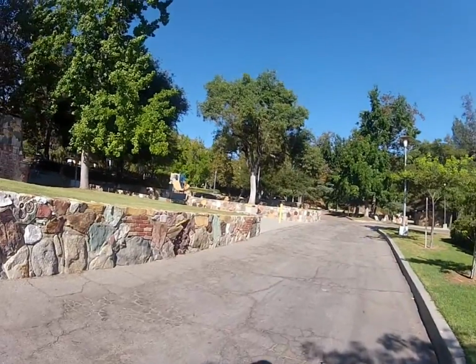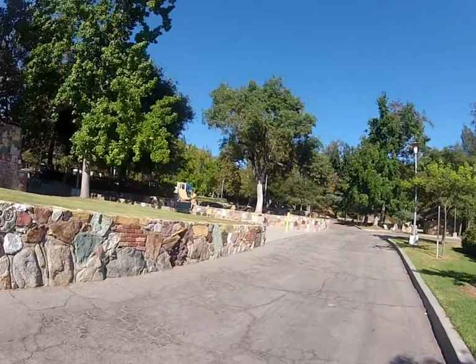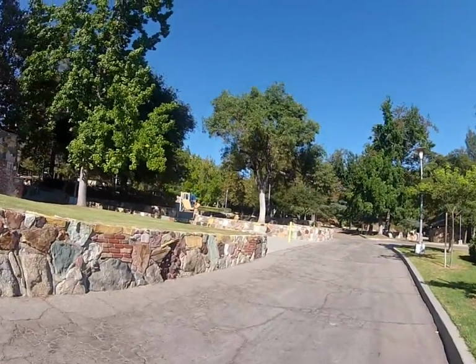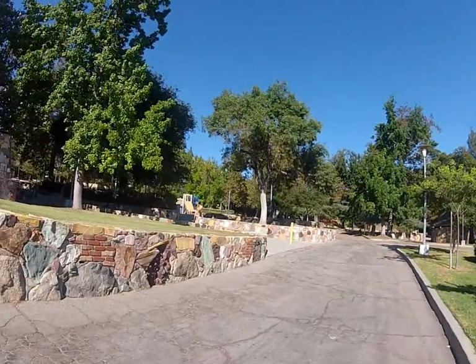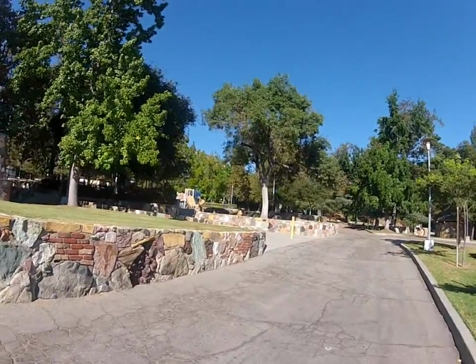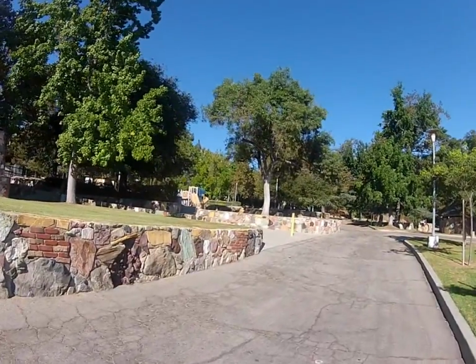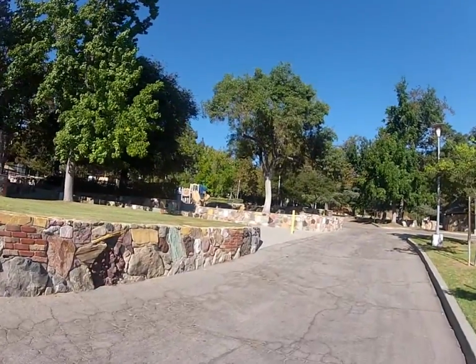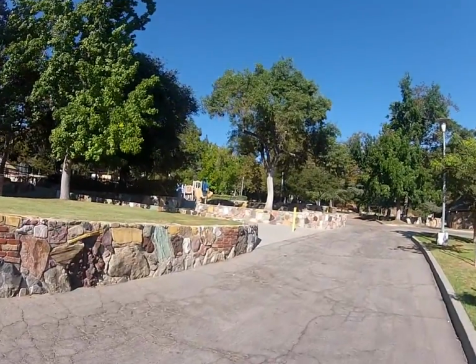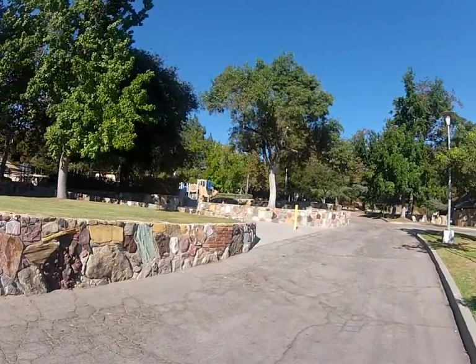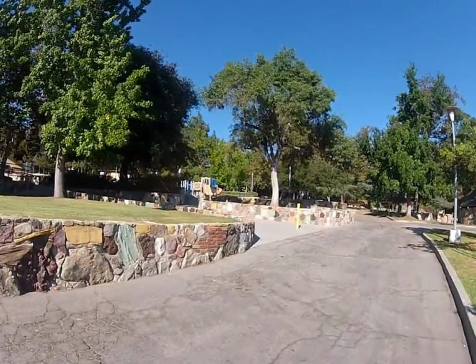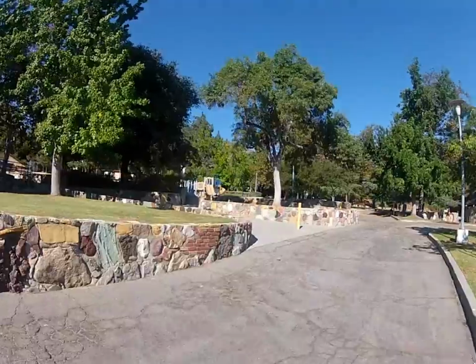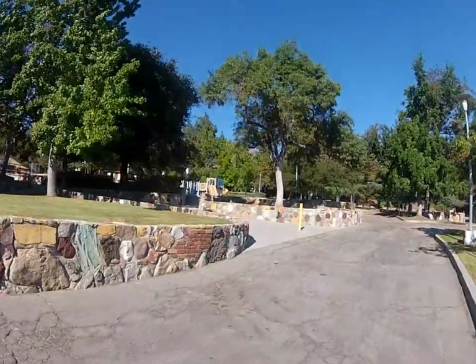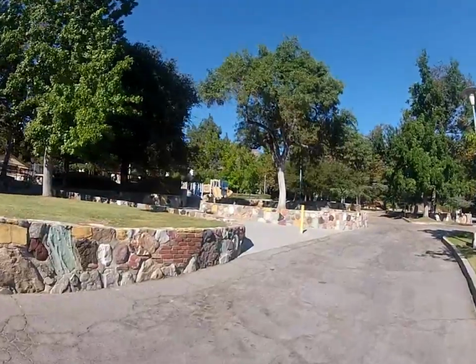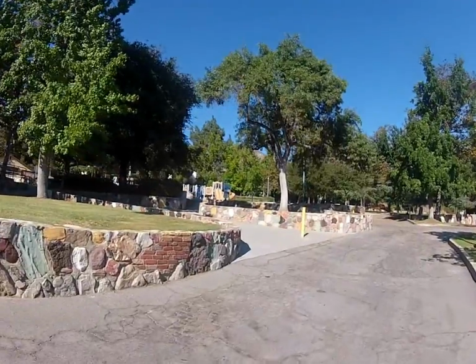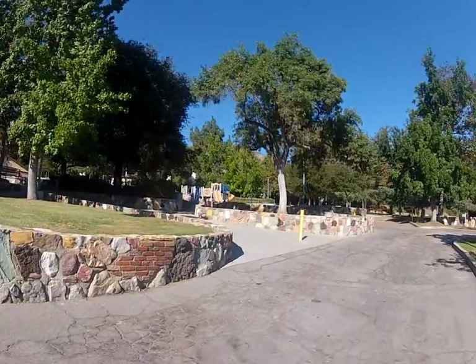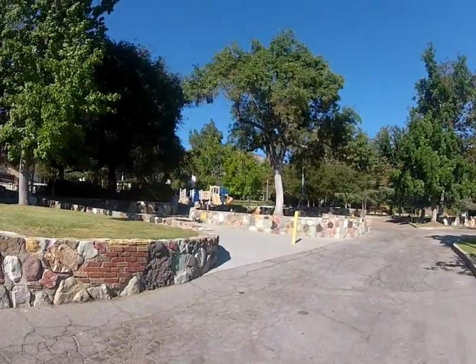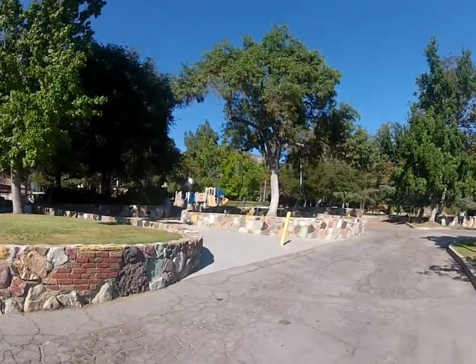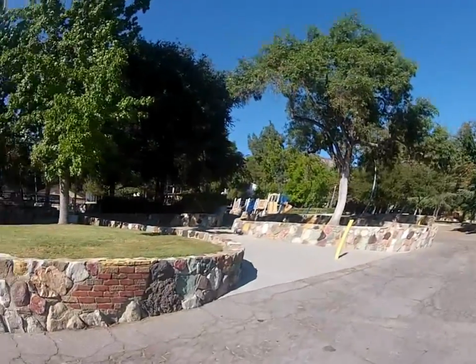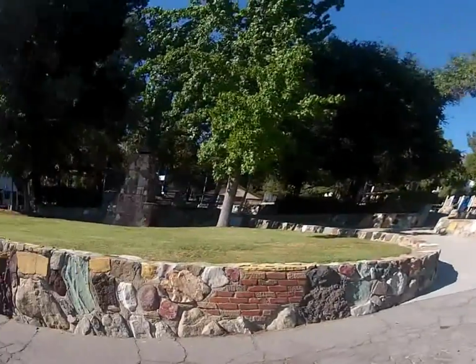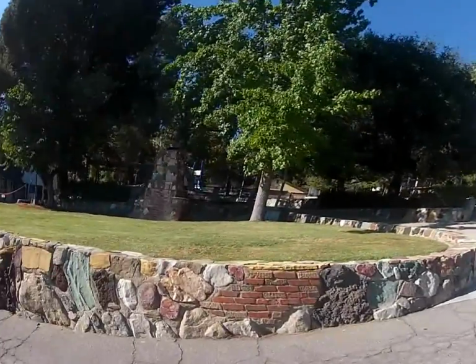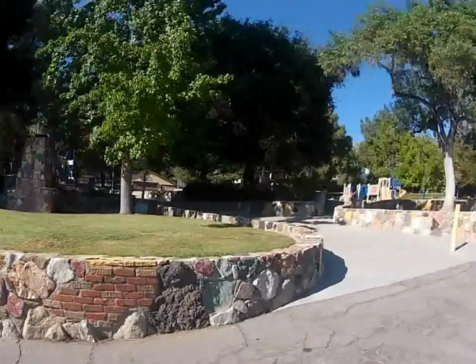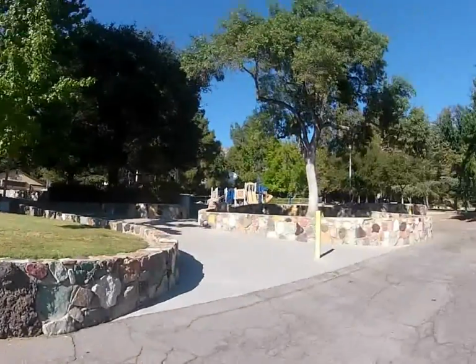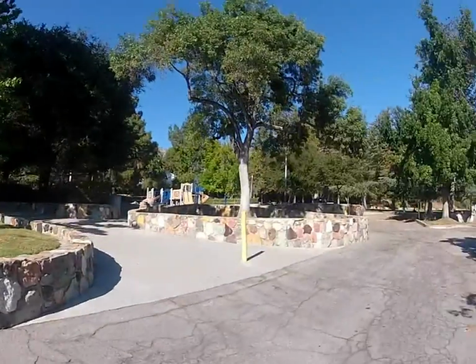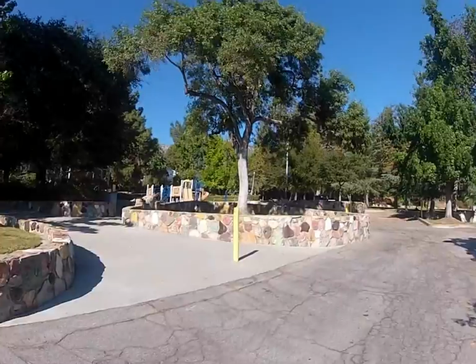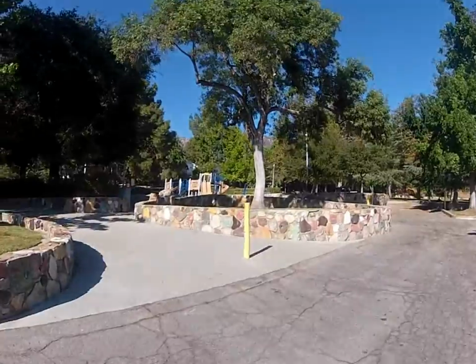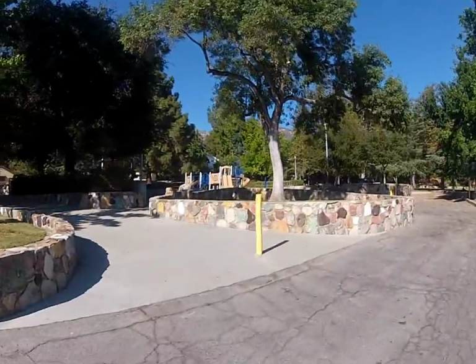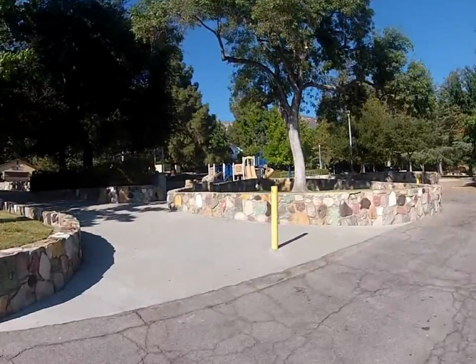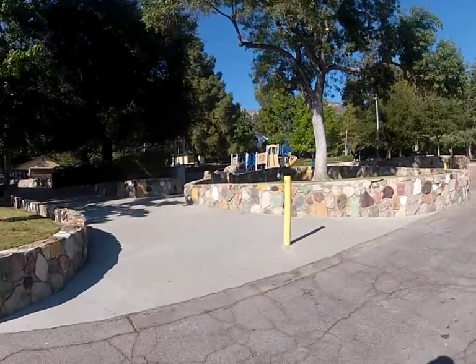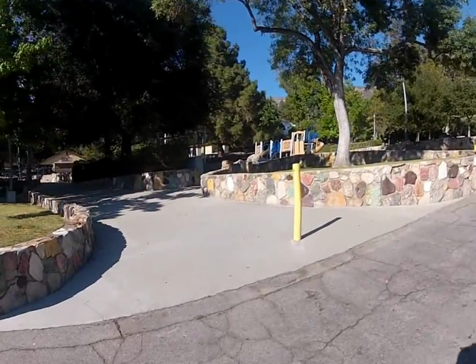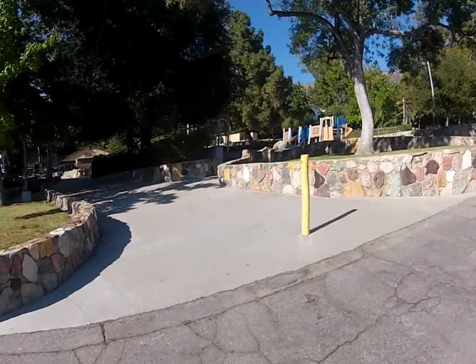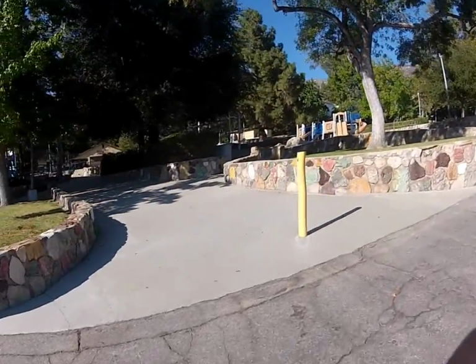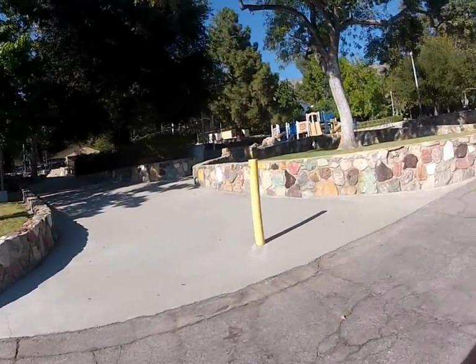You have some playgrounds there — actually two playgrounds. Probably one for the smallest, the toddlers, and the other one for the bigger kids.